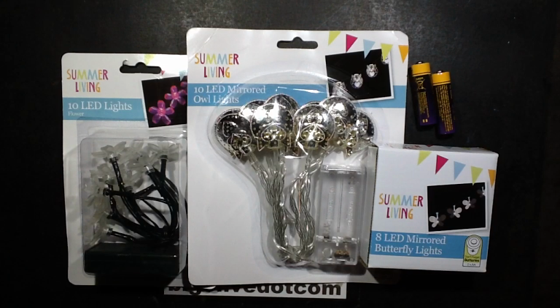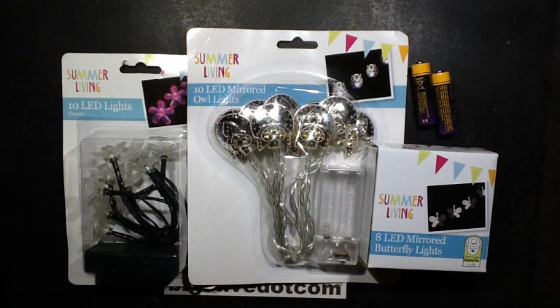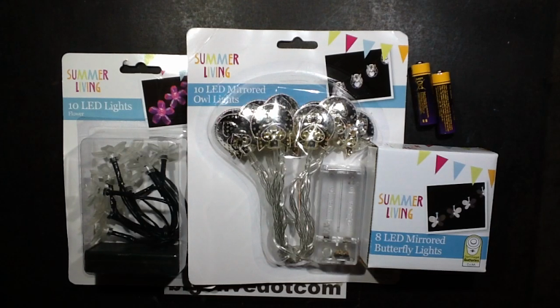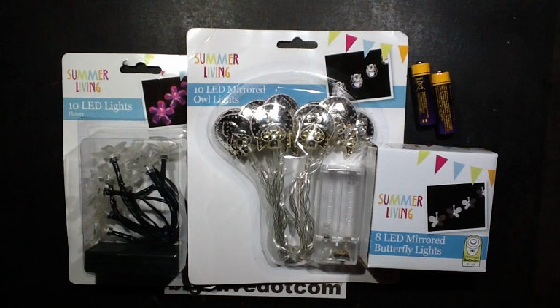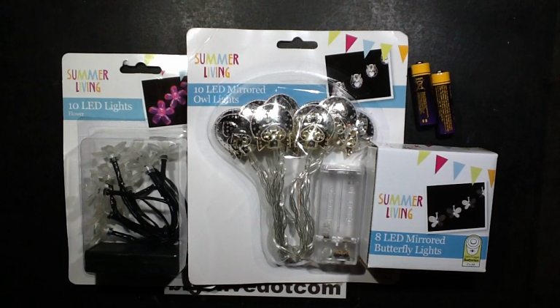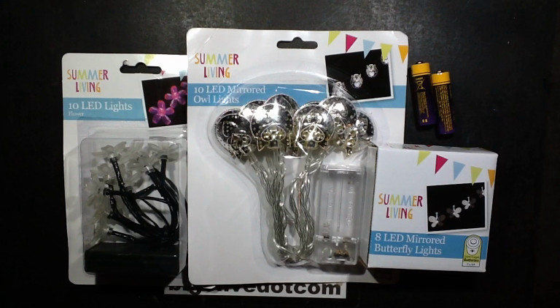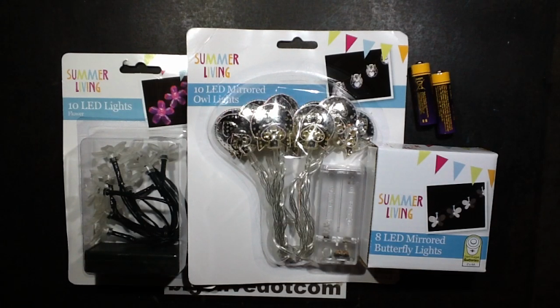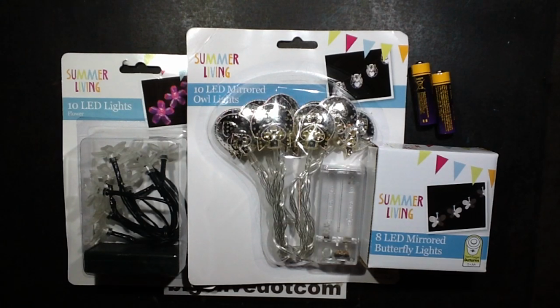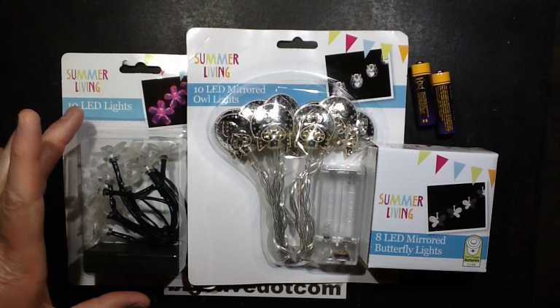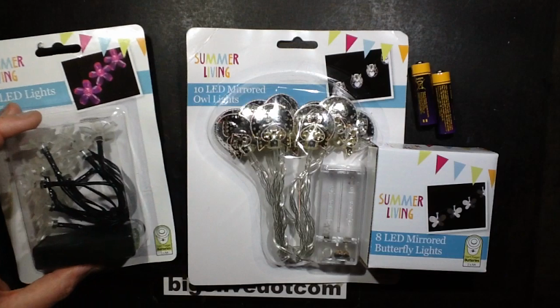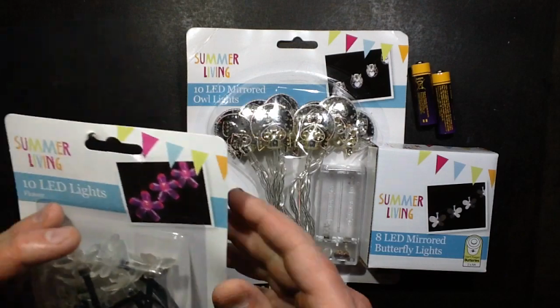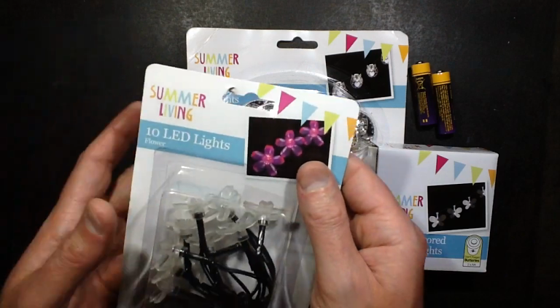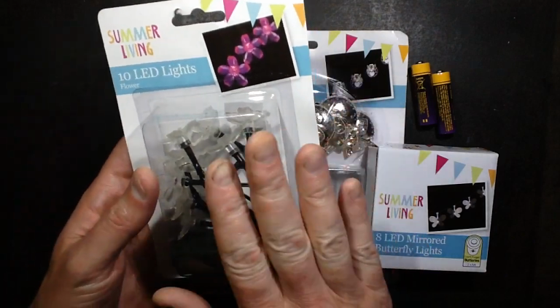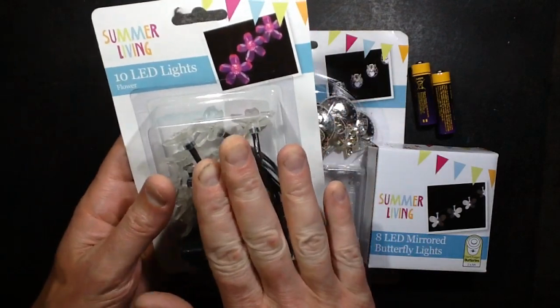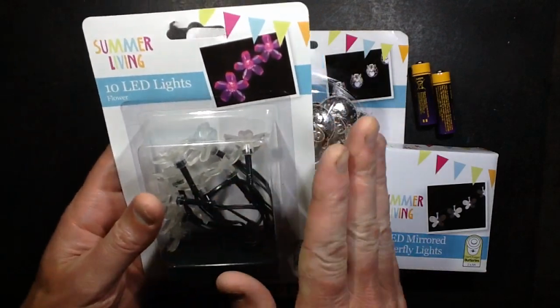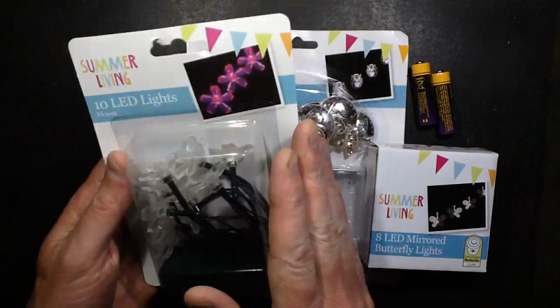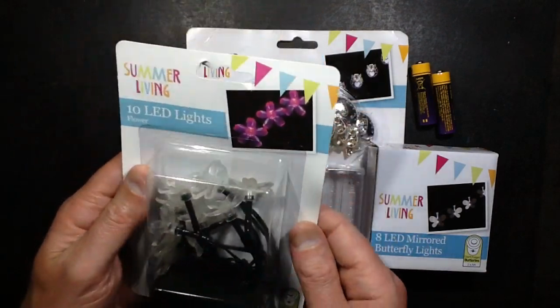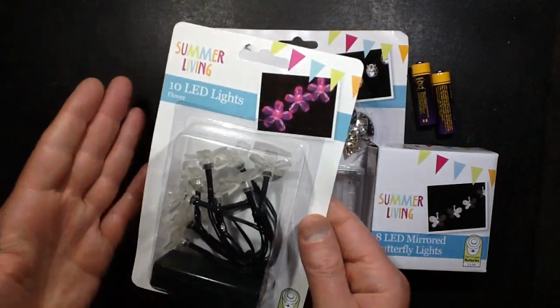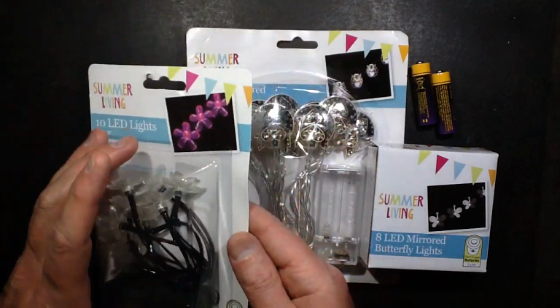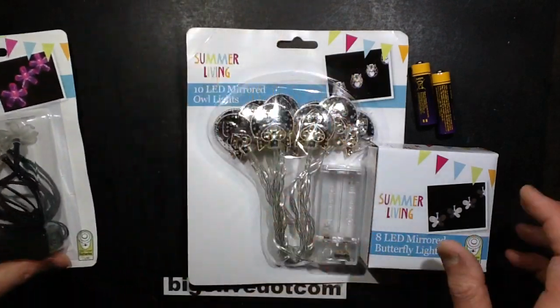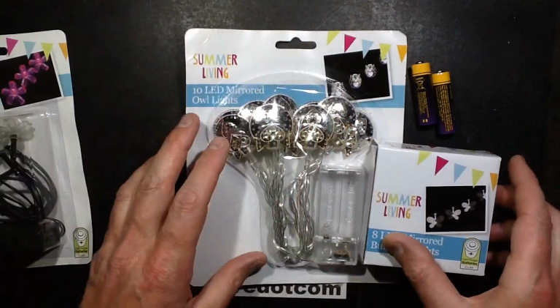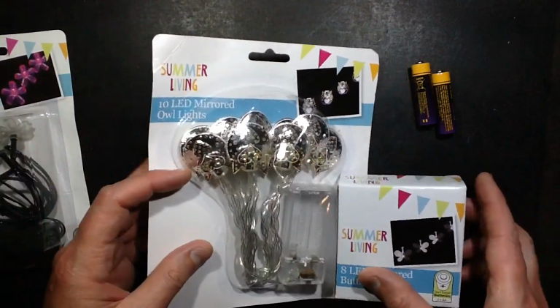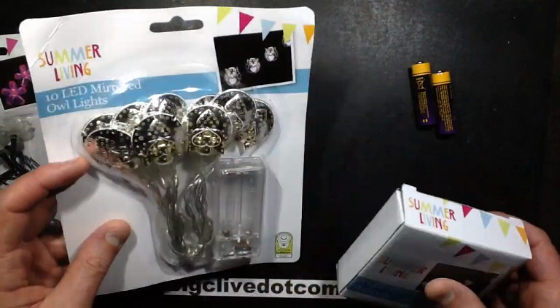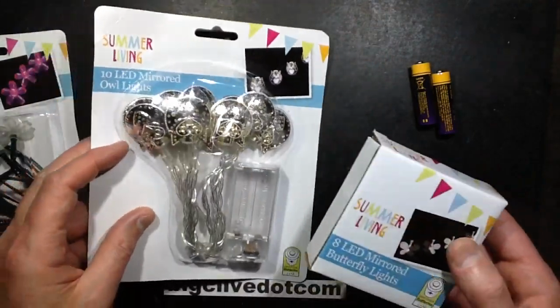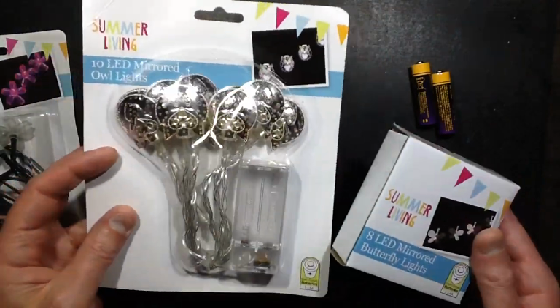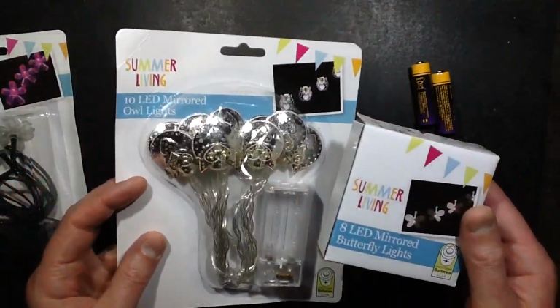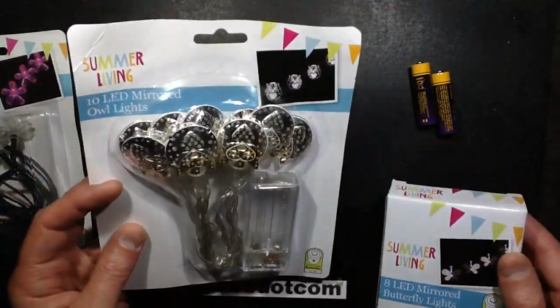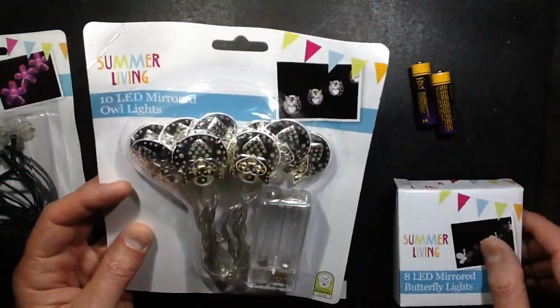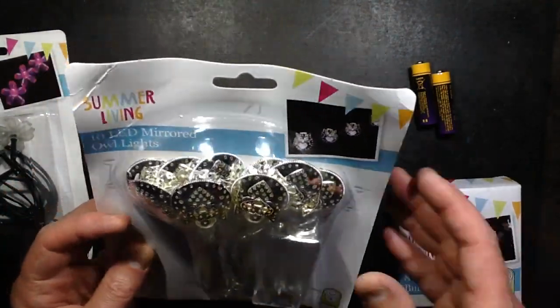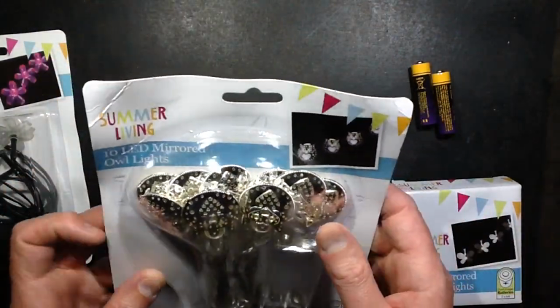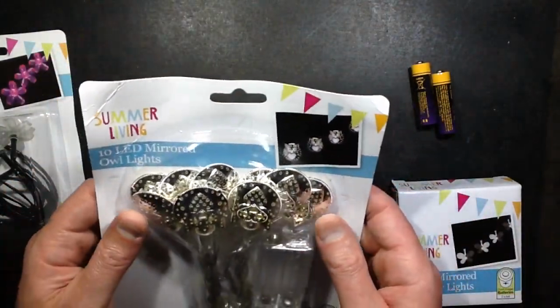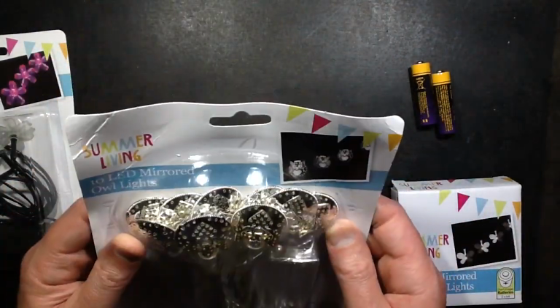Poundland's 2015 summer collection of LED lights. To be fair, this set has been out before, but they're very good, it's worth showing them again. But these ones are new: the butterfly lights and these mirrored owl lights.